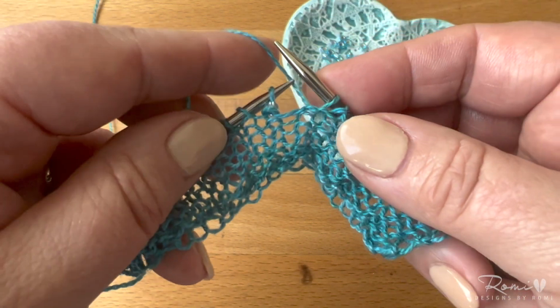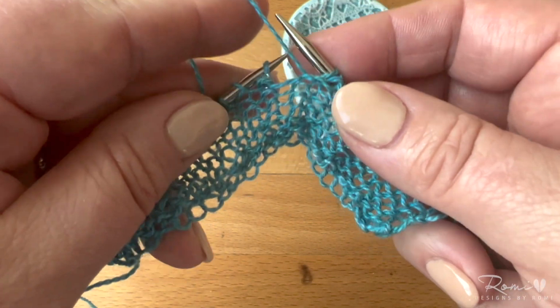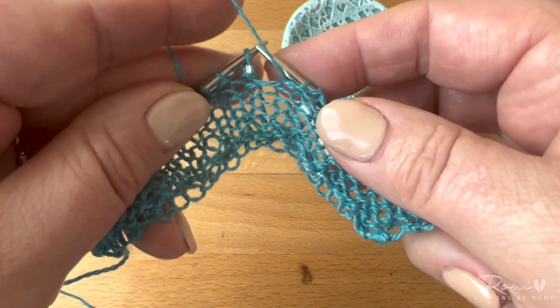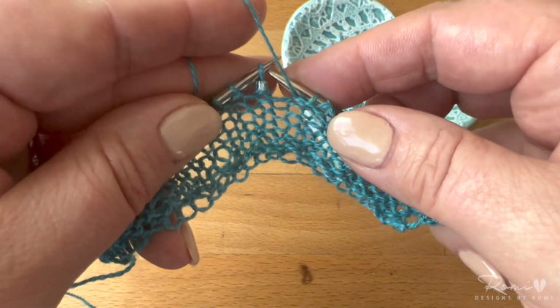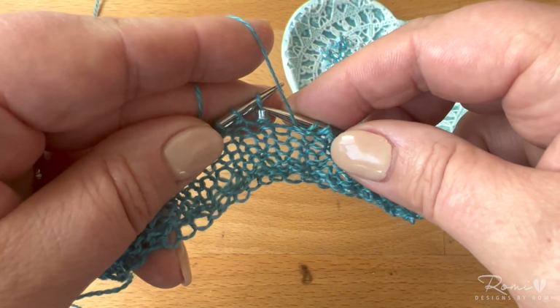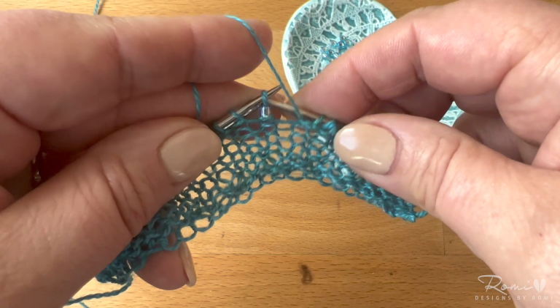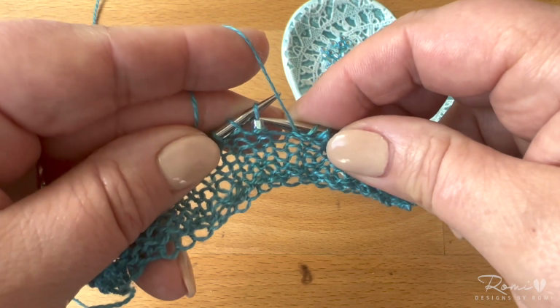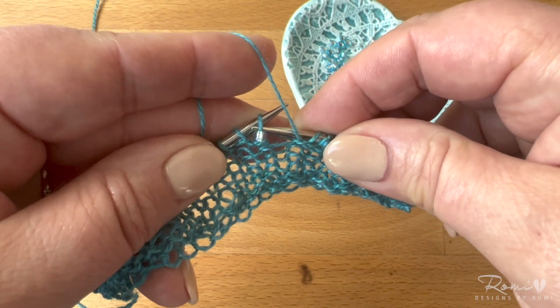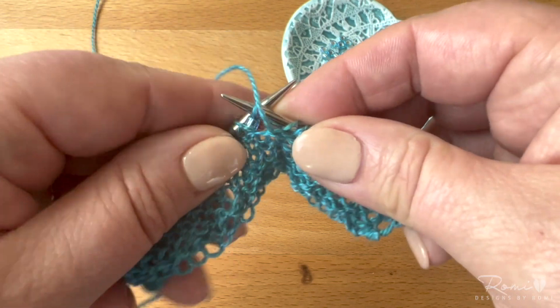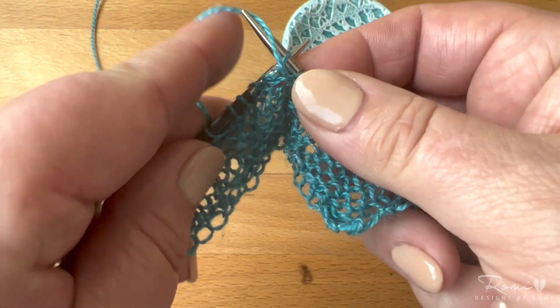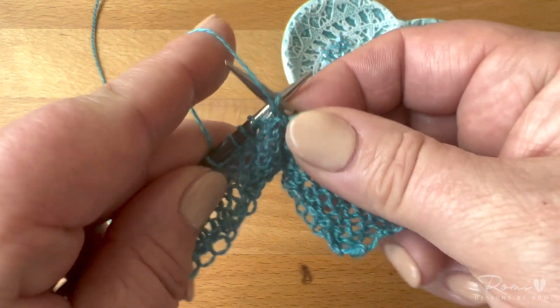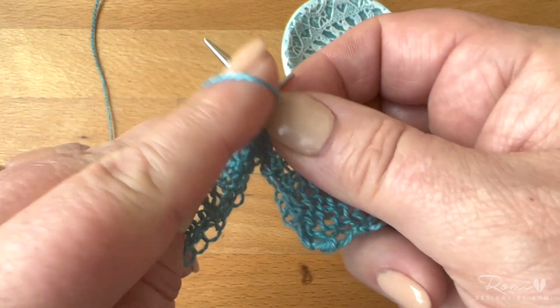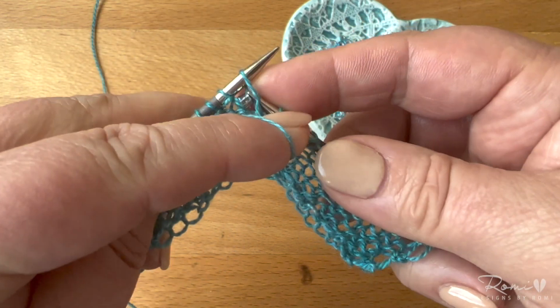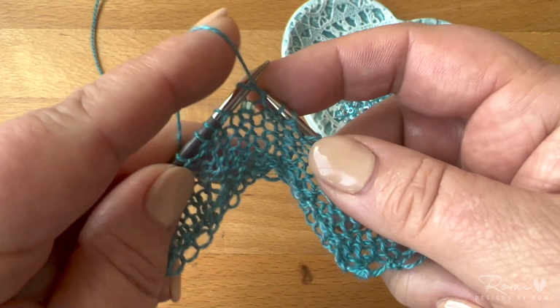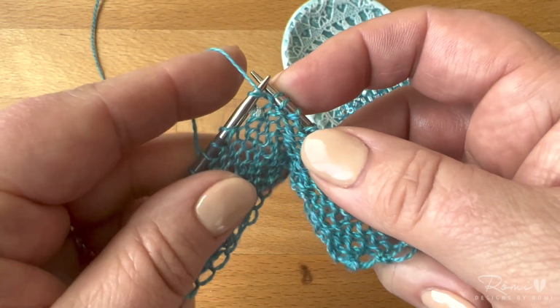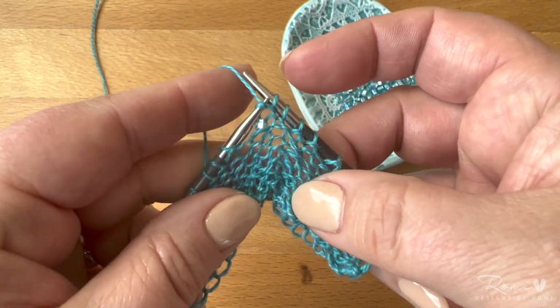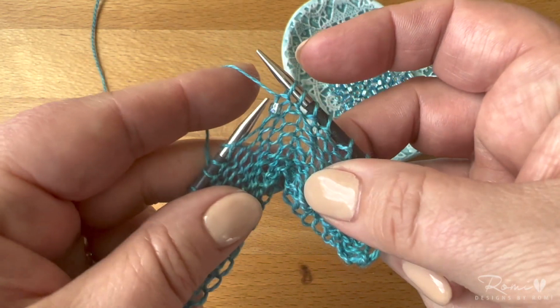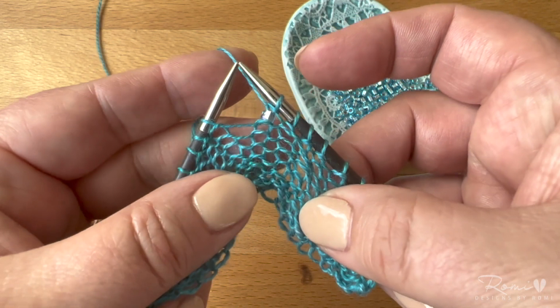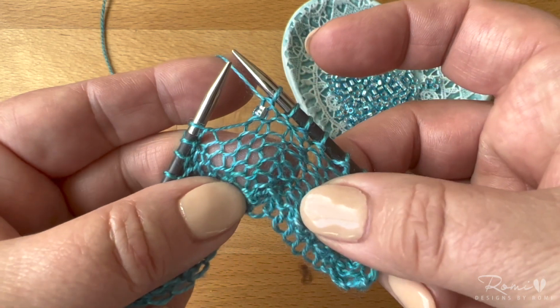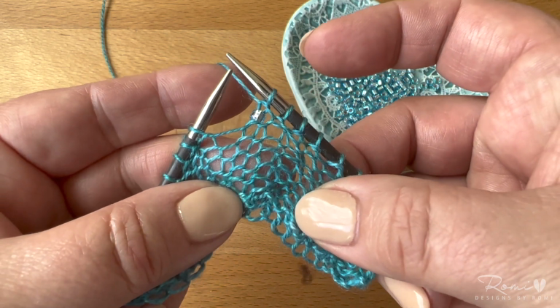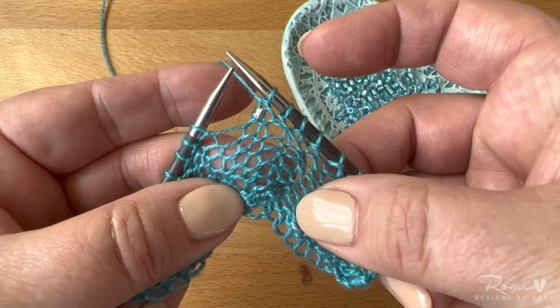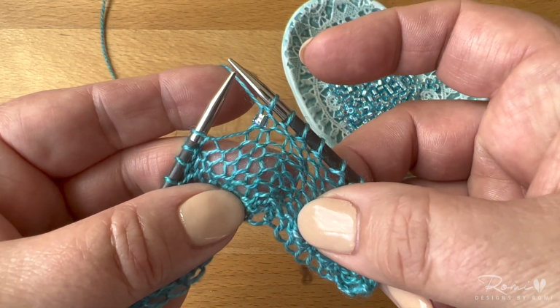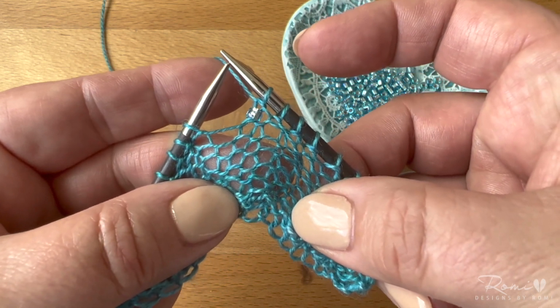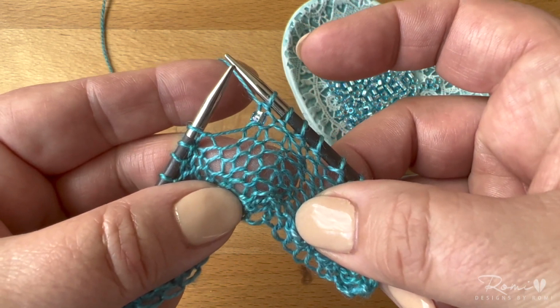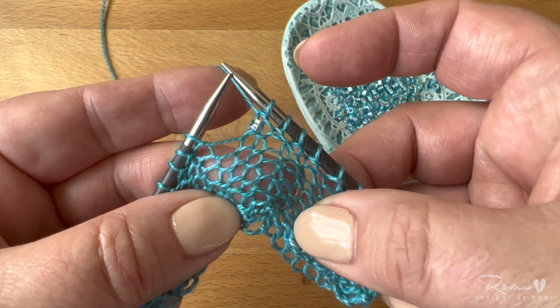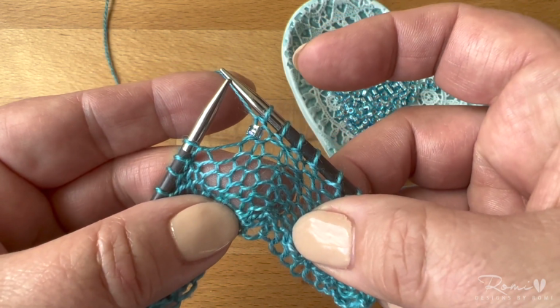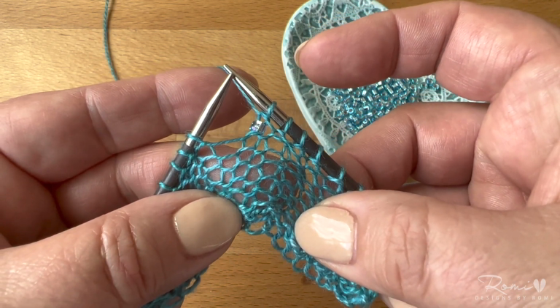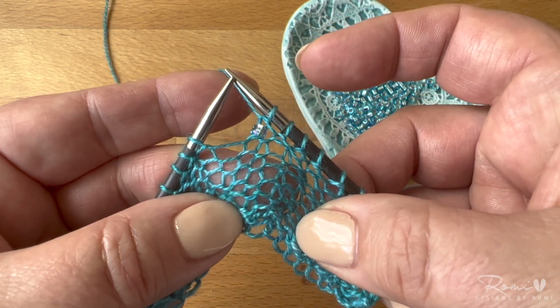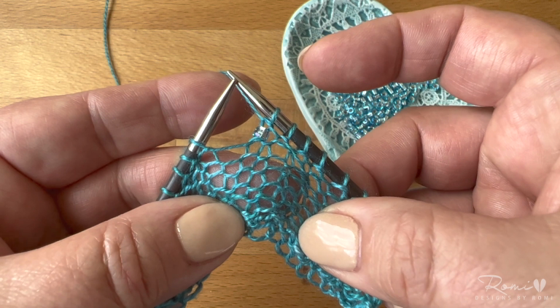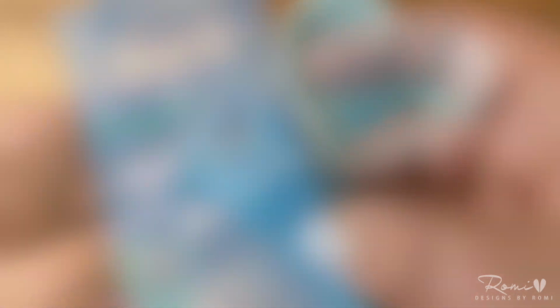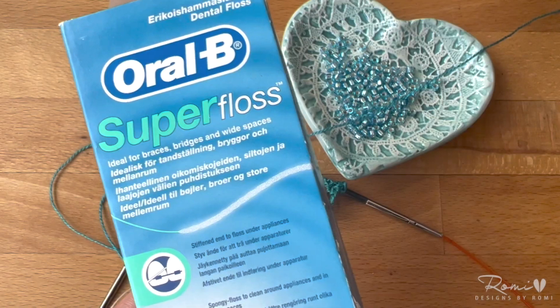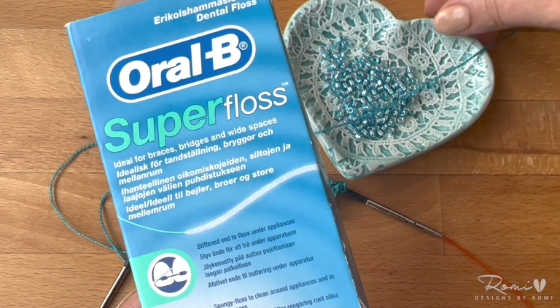Now I'm ready to work the stitch. In this case it's on the wrong side and I'm going to be purling it — so that's how you would place a bead with a crochet hook.